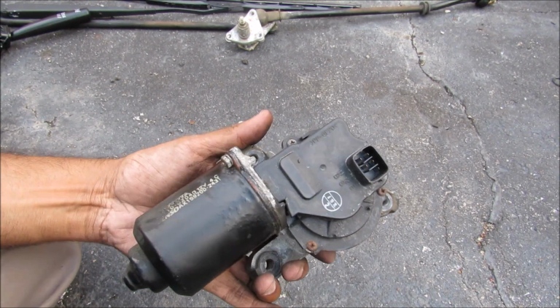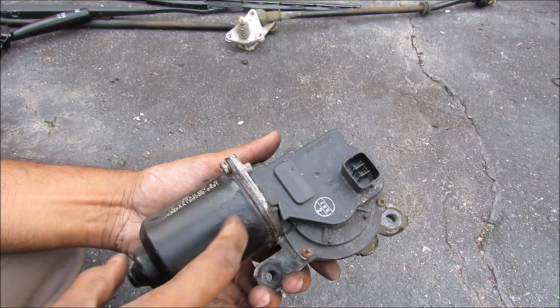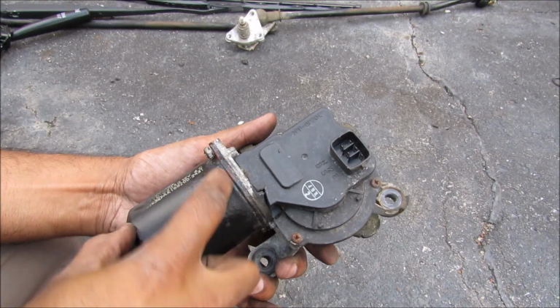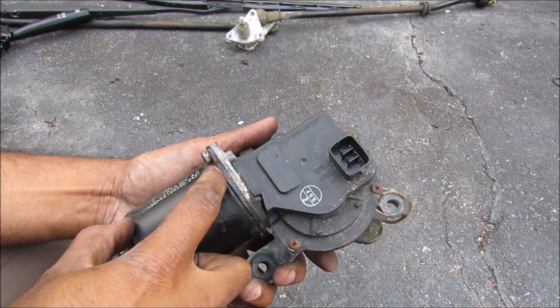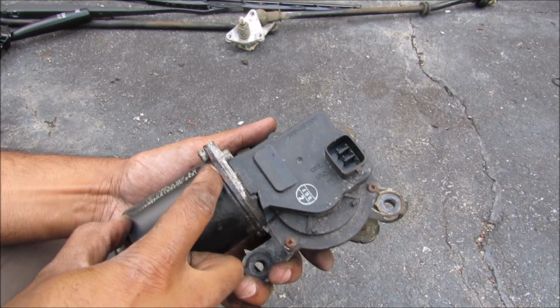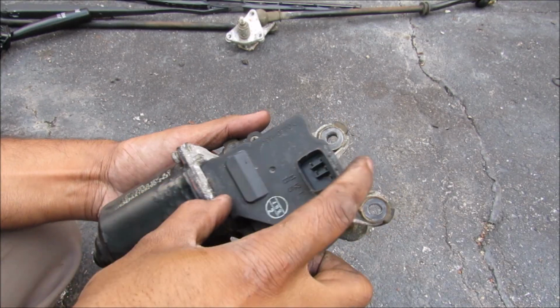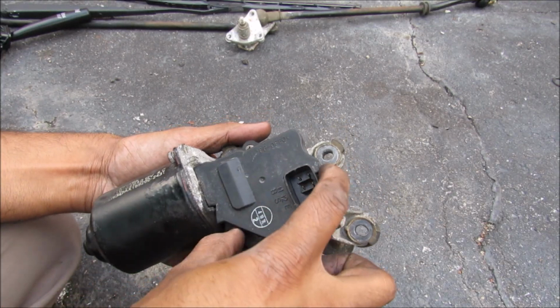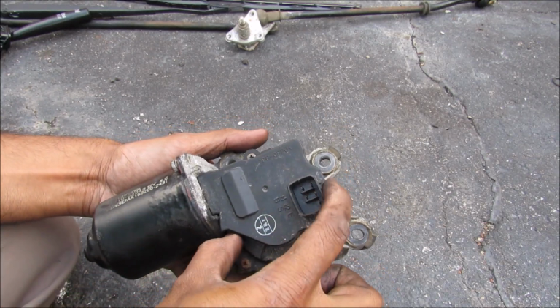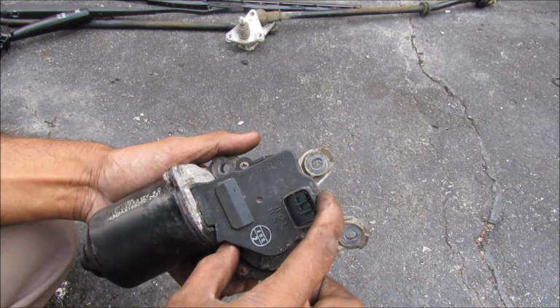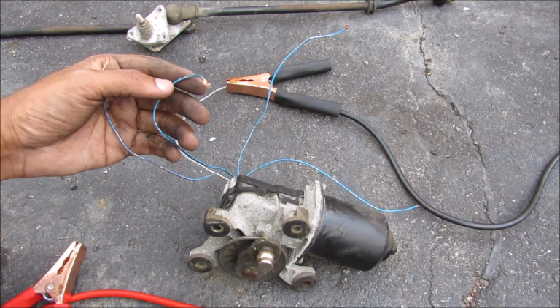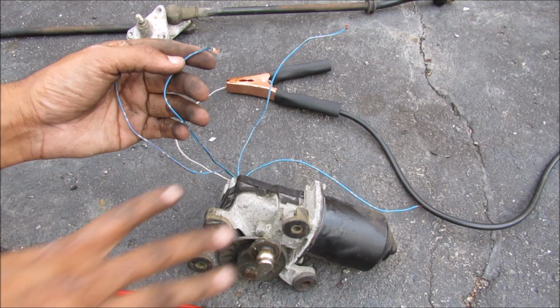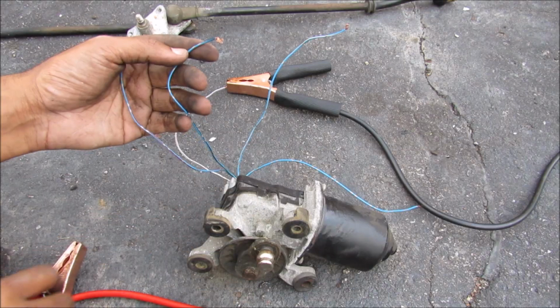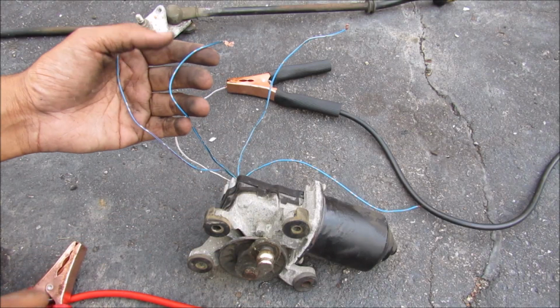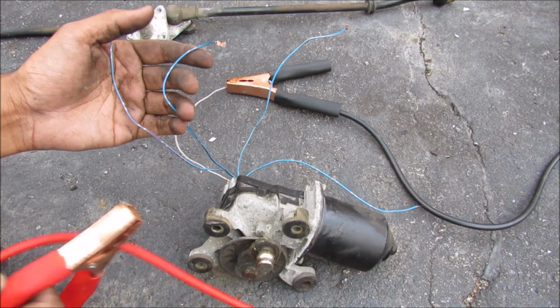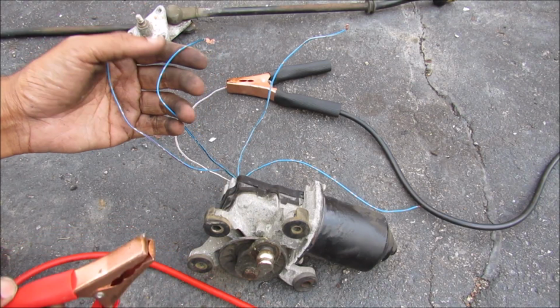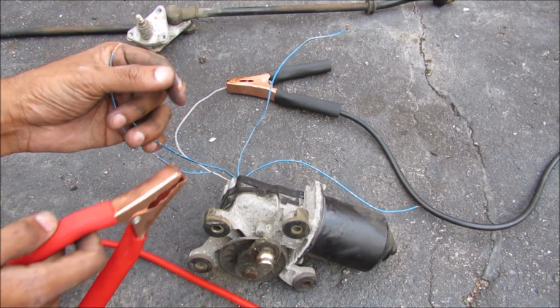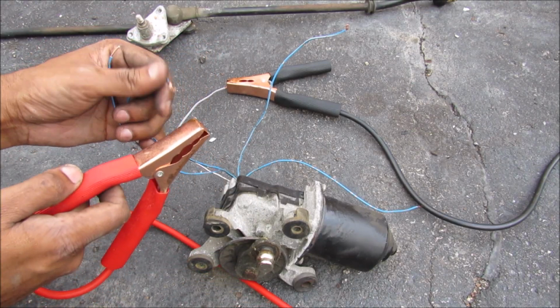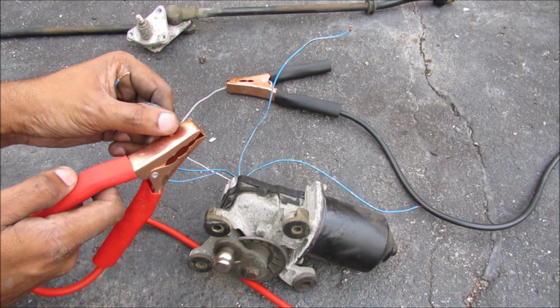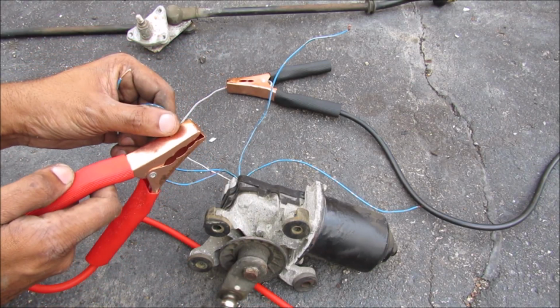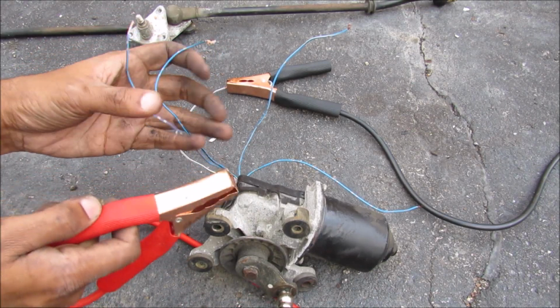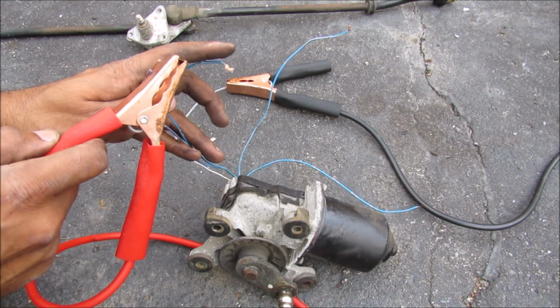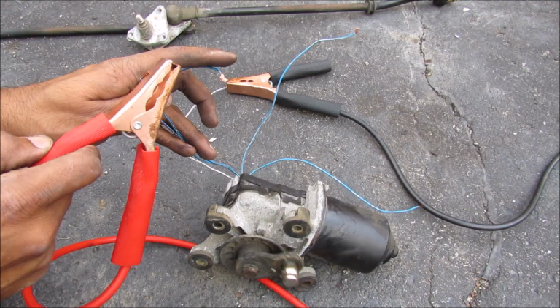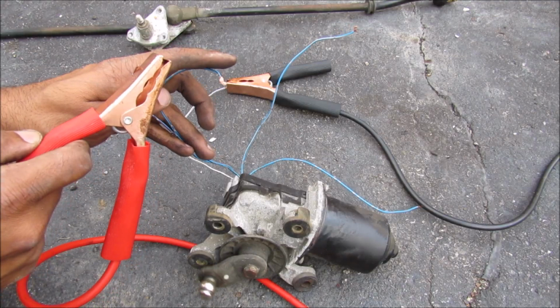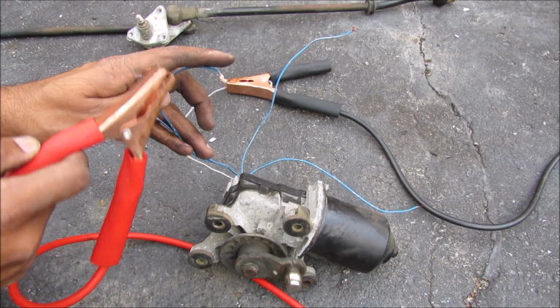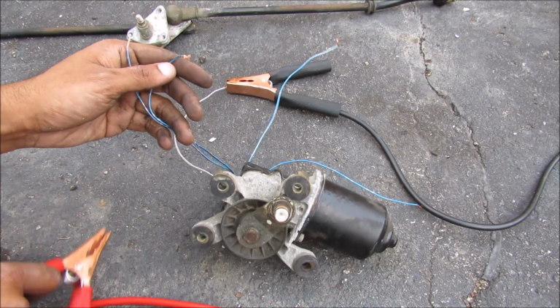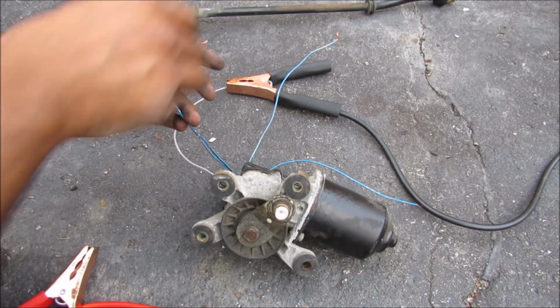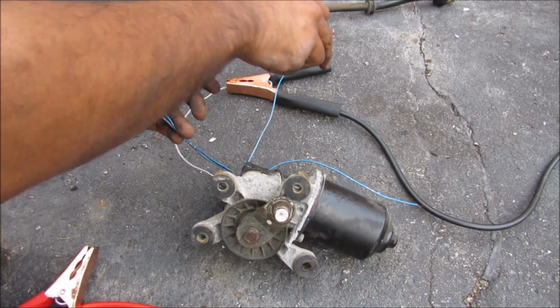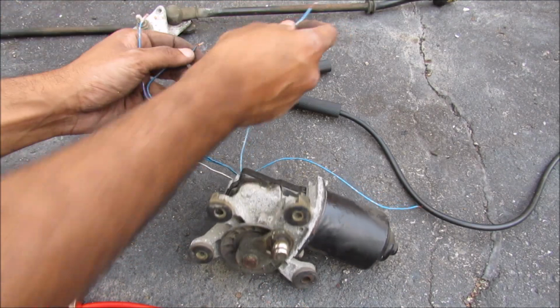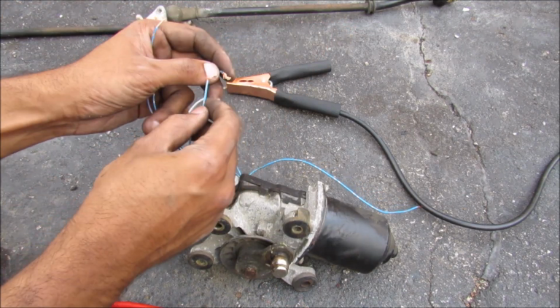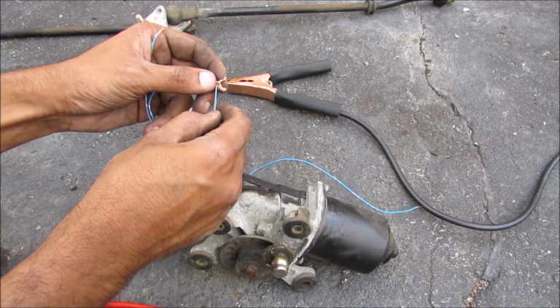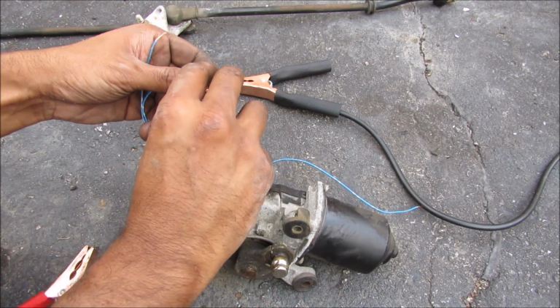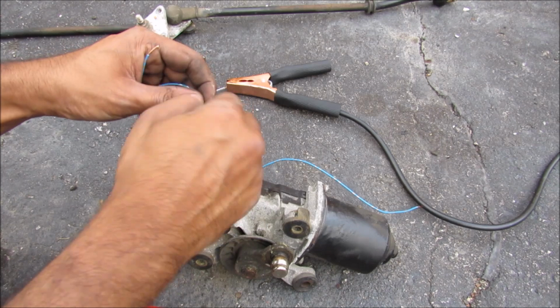The wiper system consists of a DC motor and a transmission gear system. I'm going to demonstrate how the wiper motor works electronically — we have a slow setting here and then a fast setting over here. Now when you turn the switch off it will actually short these two pins over here.